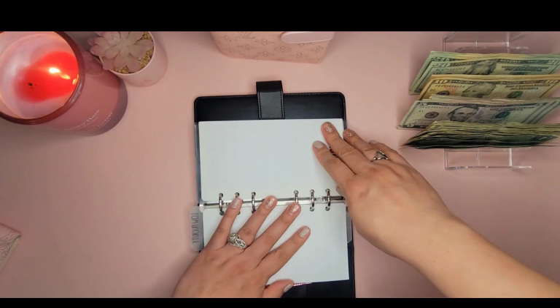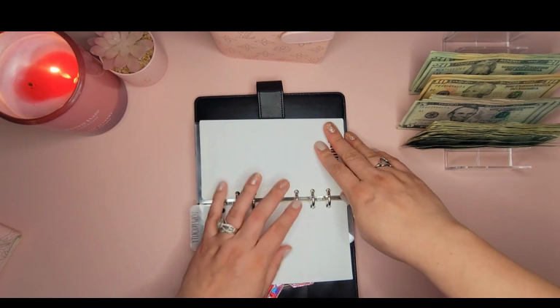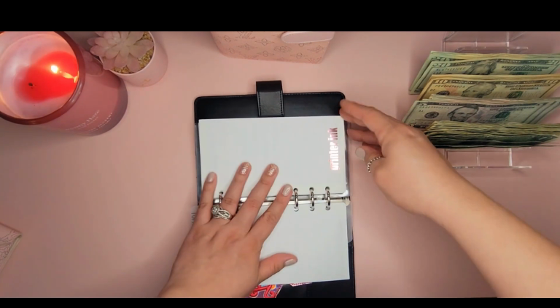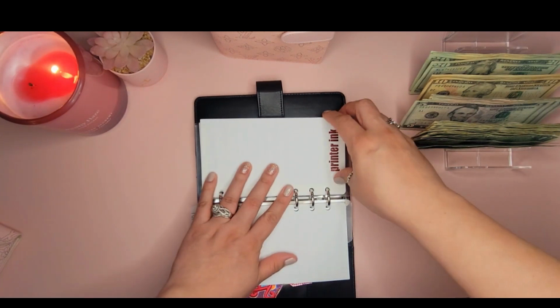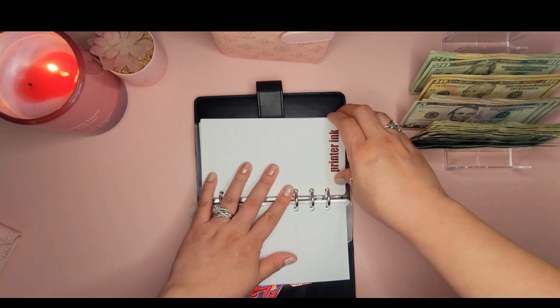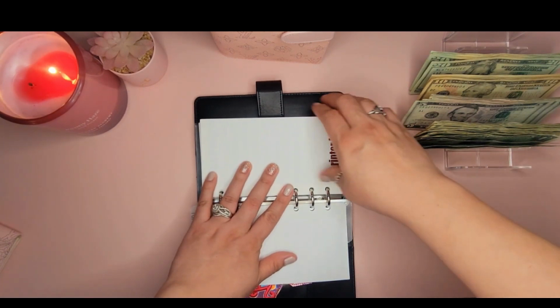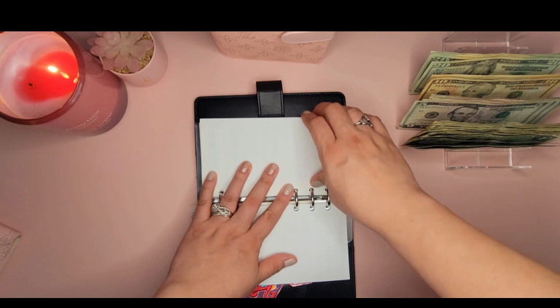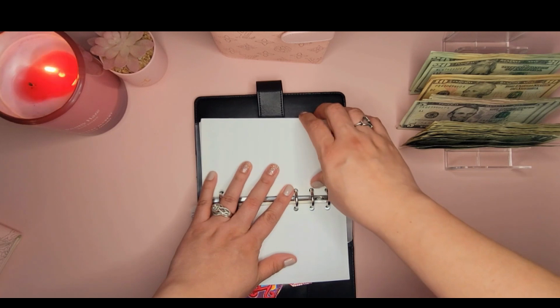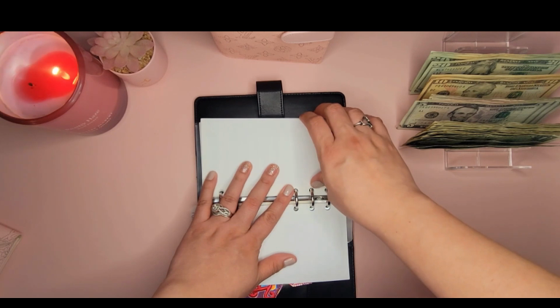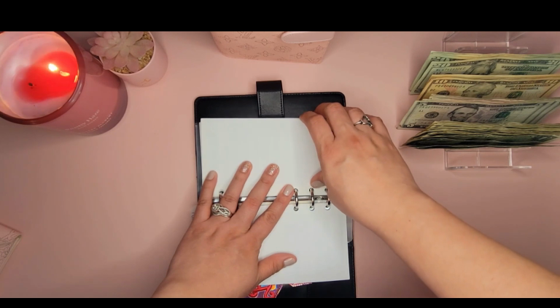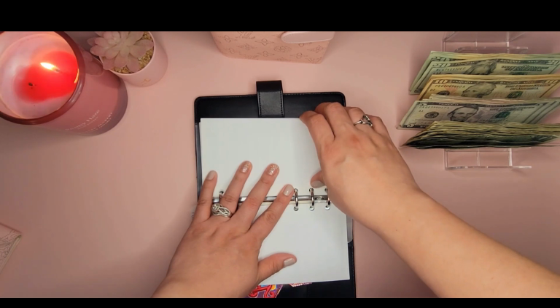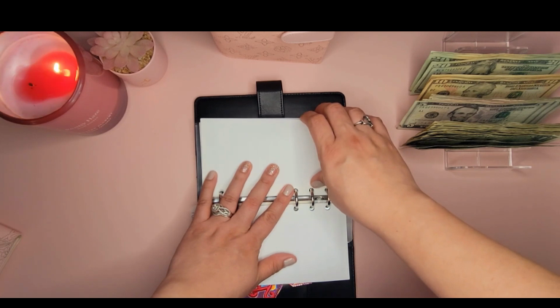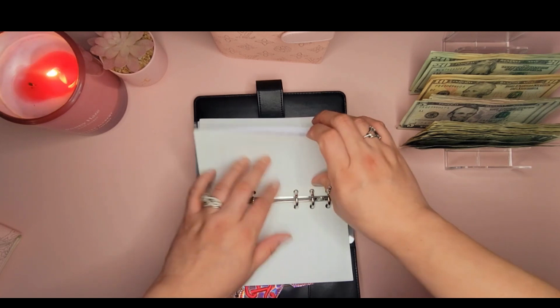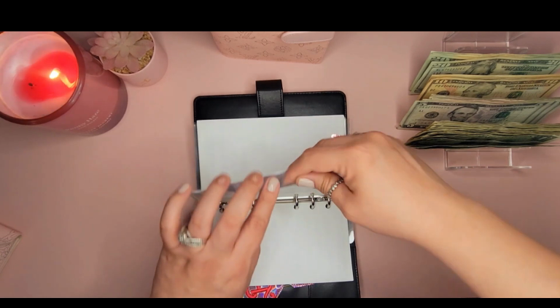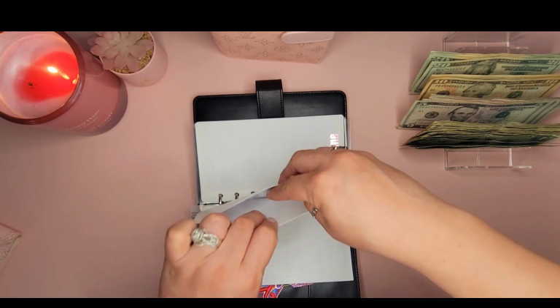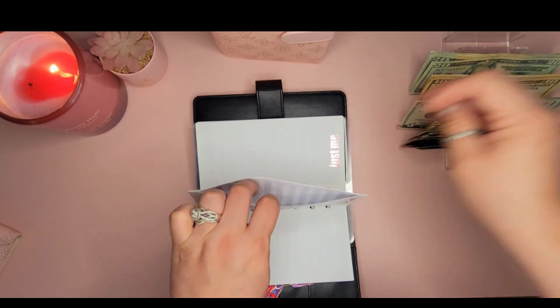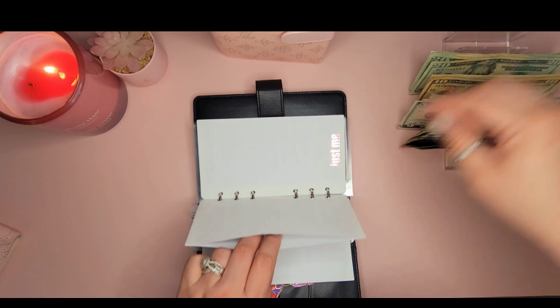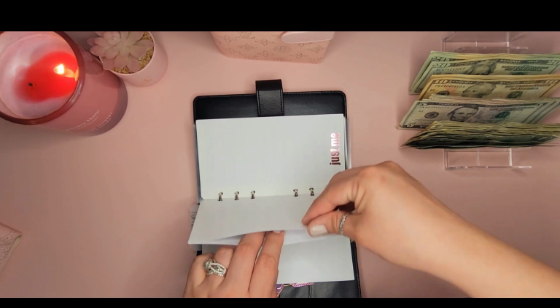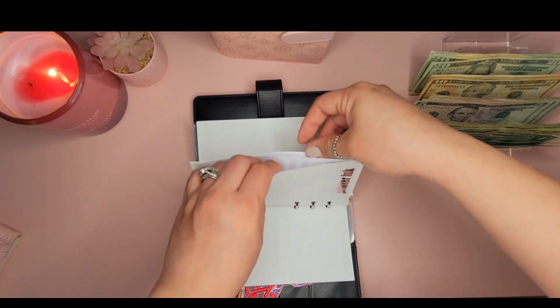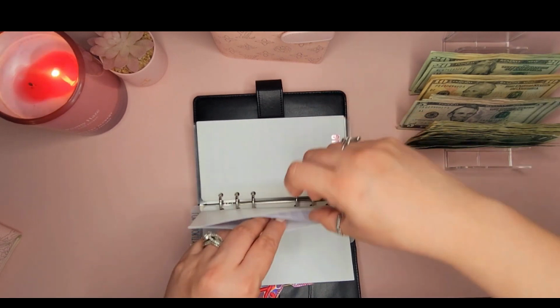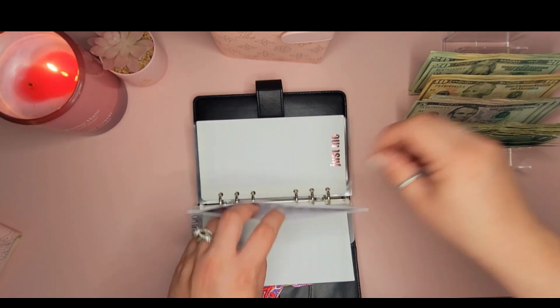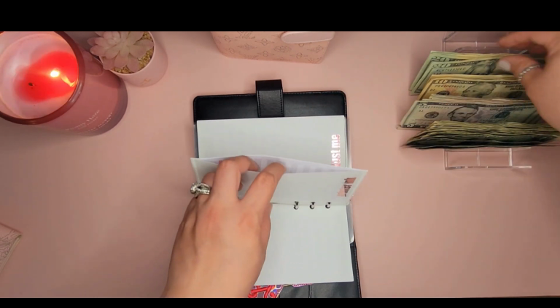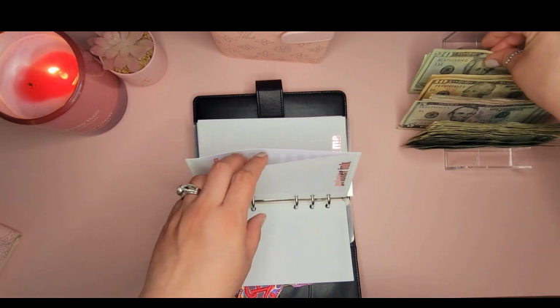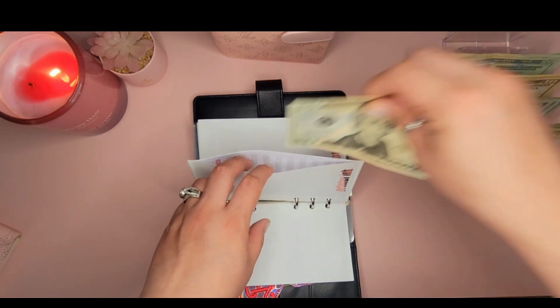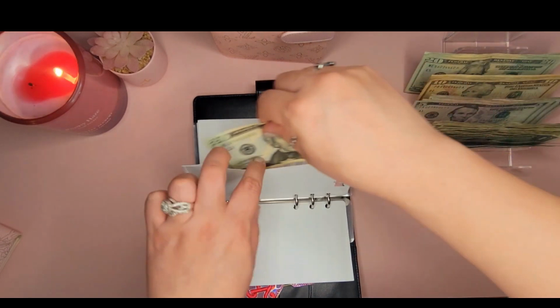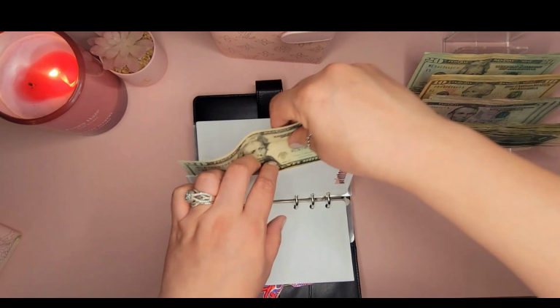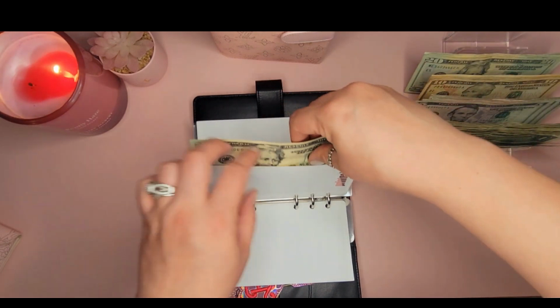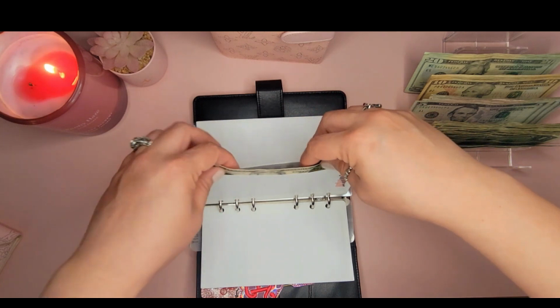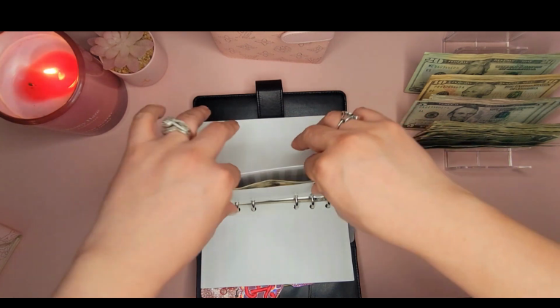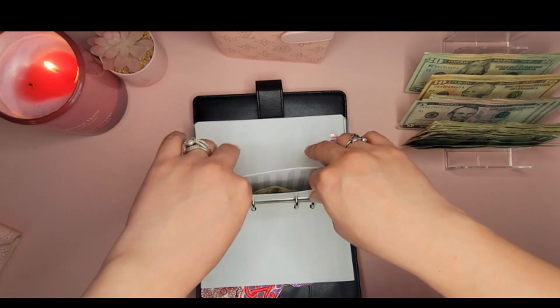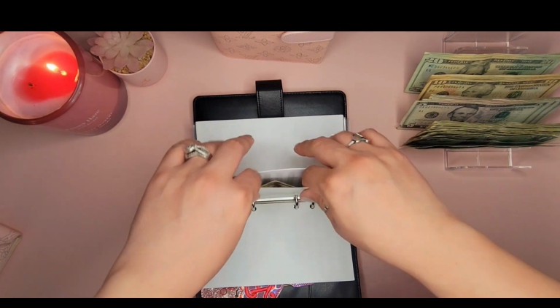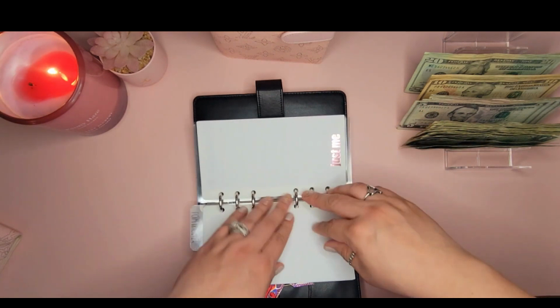The next one is our Printer Ink folder, getting $20 — just a twenty. We don't have anything in there right now since we just renewed our ink.